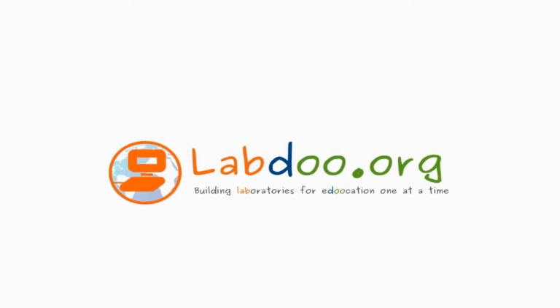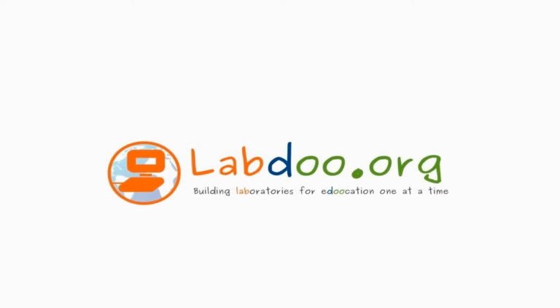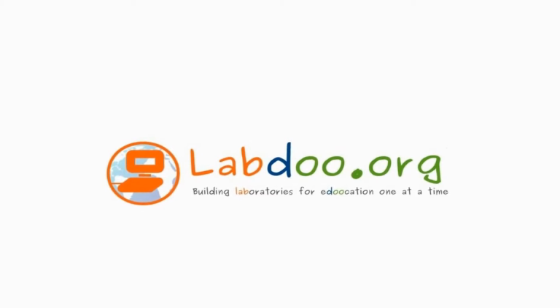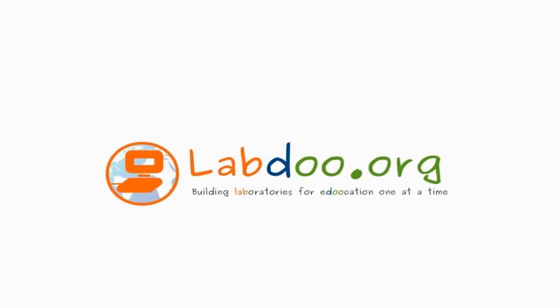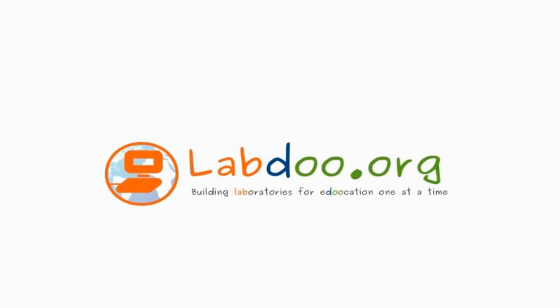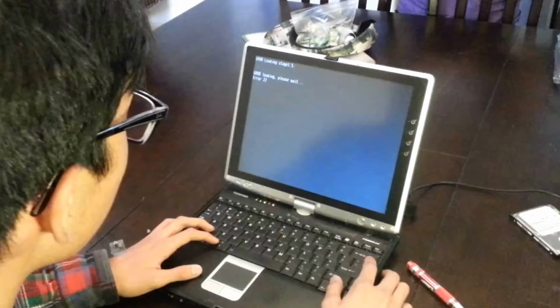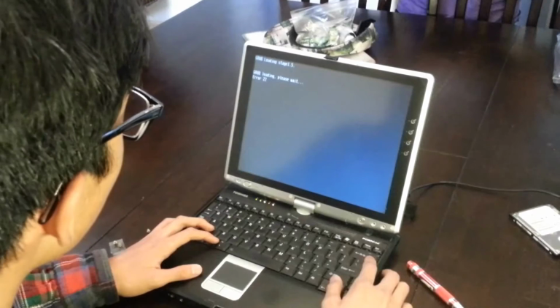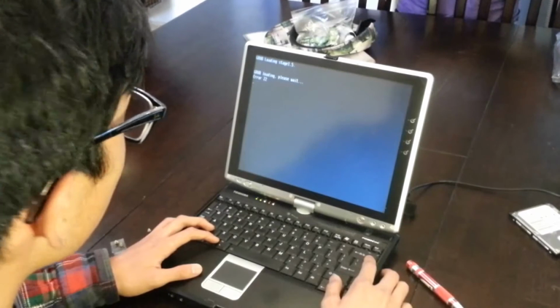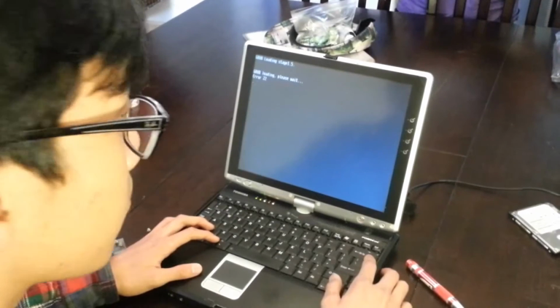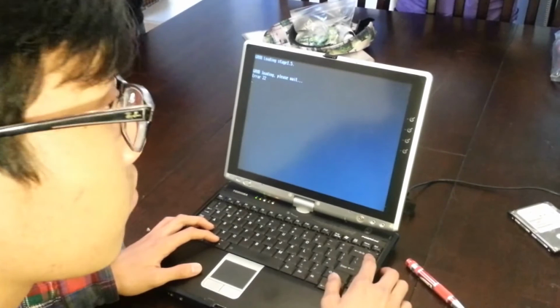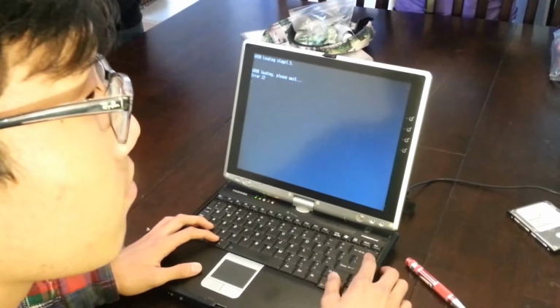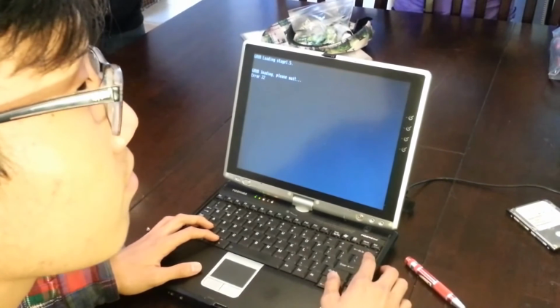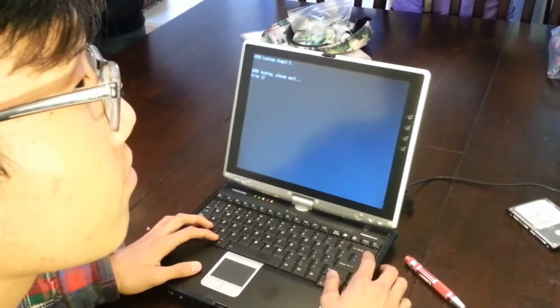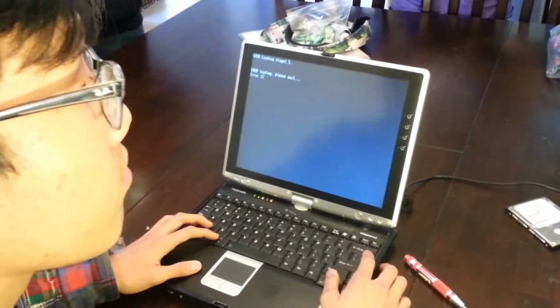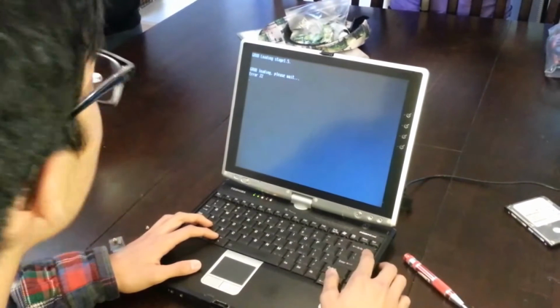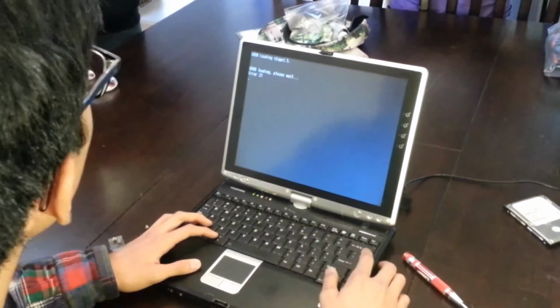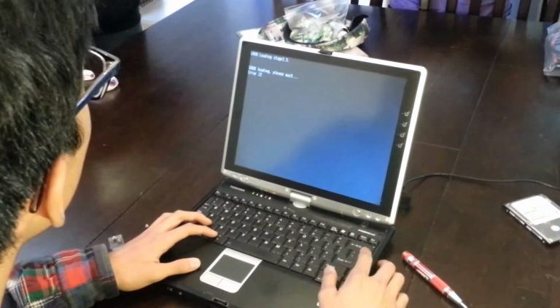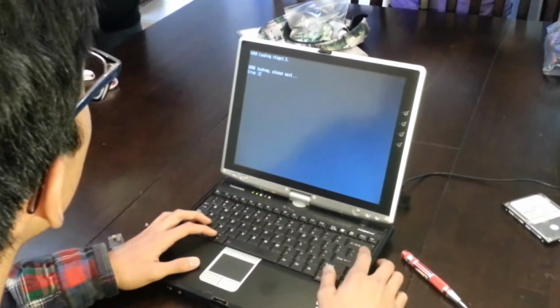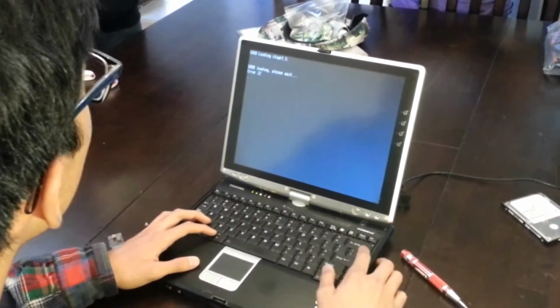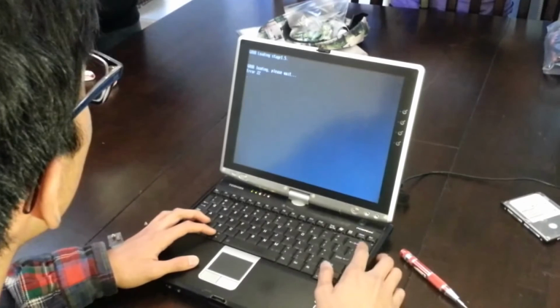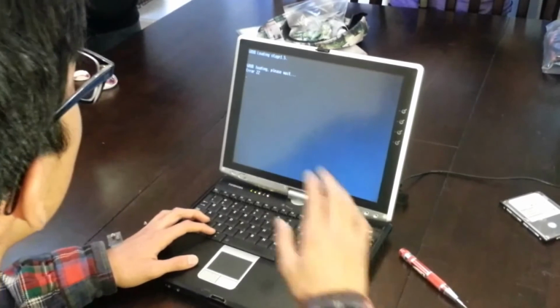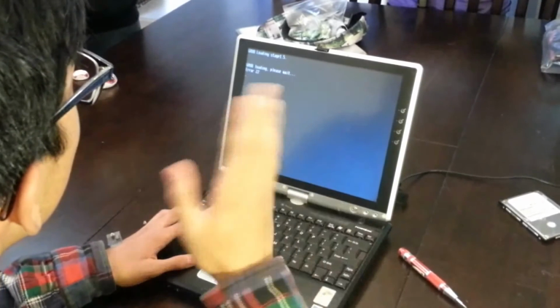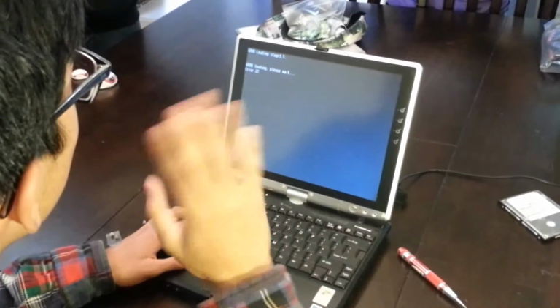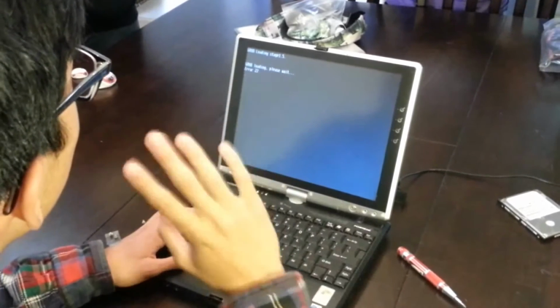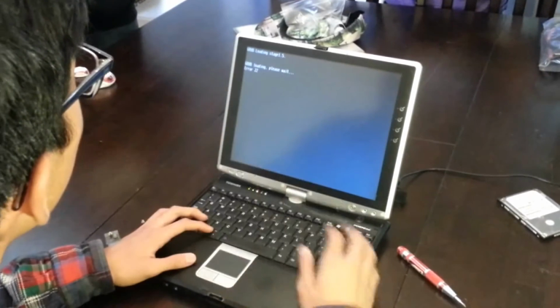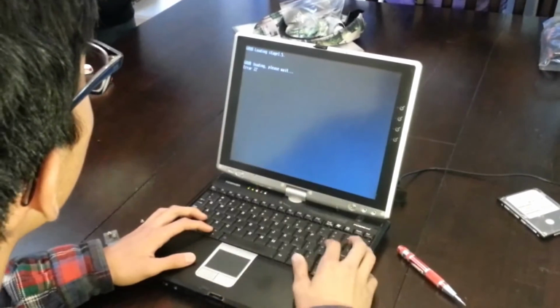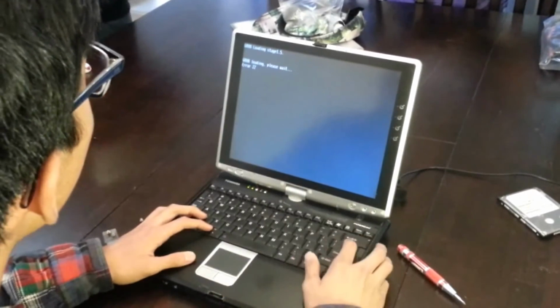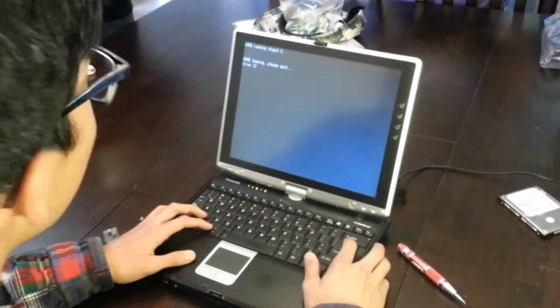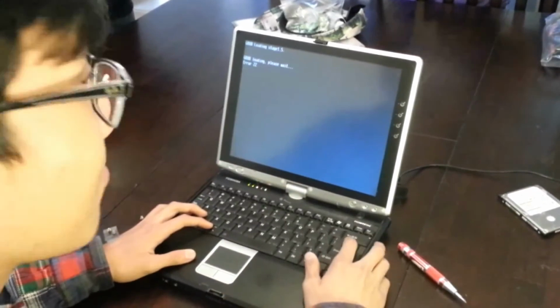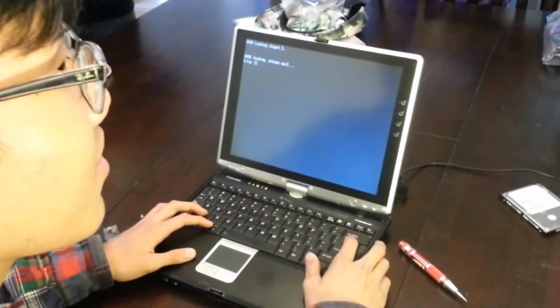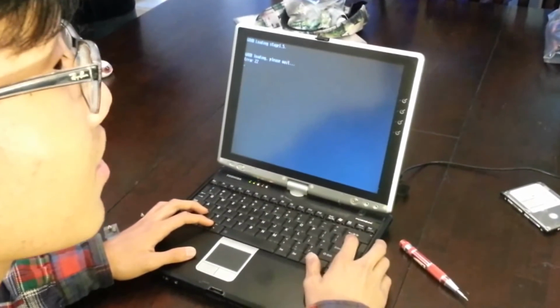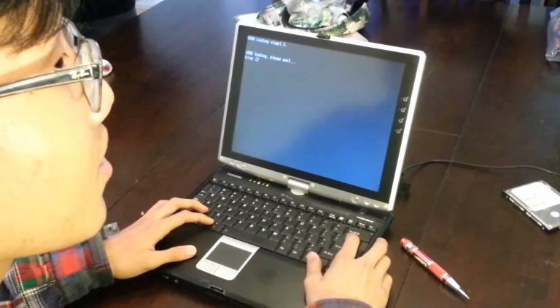Hello everyone, we are the Labdub University High School team and today we're going to be showing you how to replace the hard drive for a Toshiba computer.